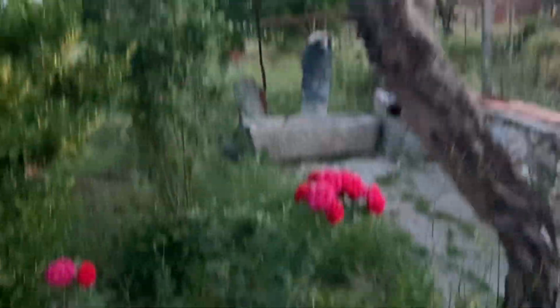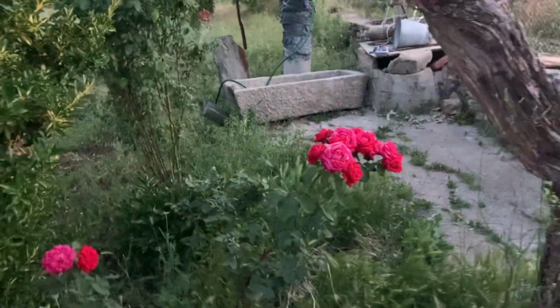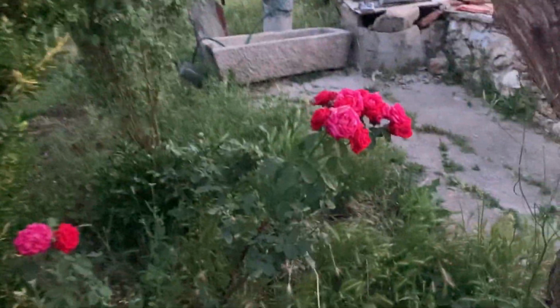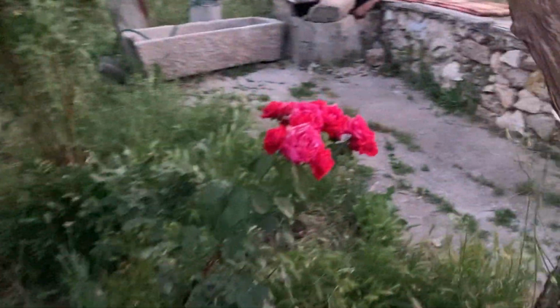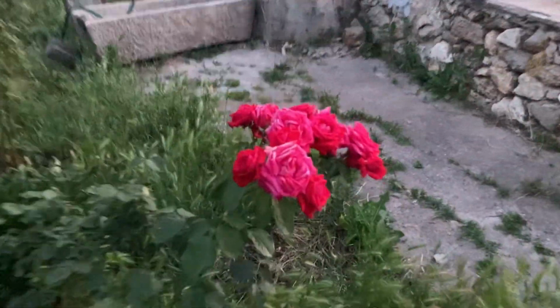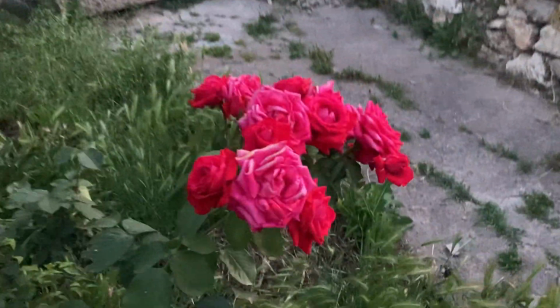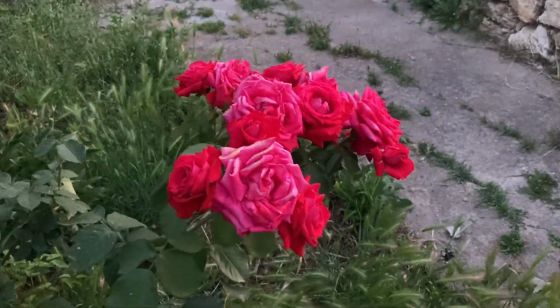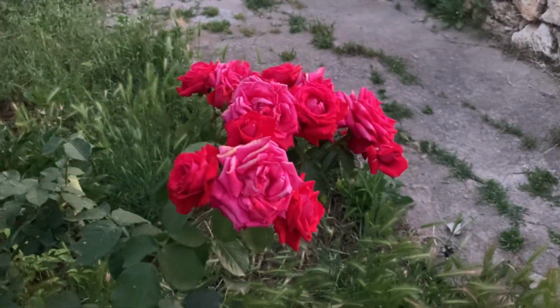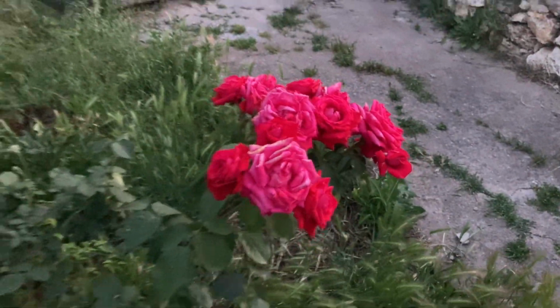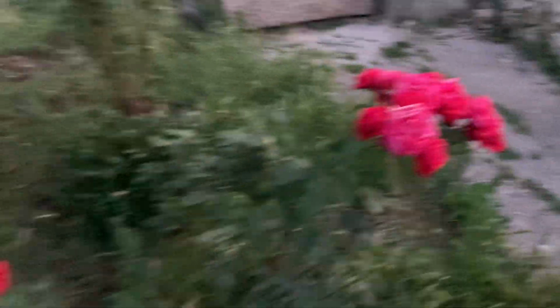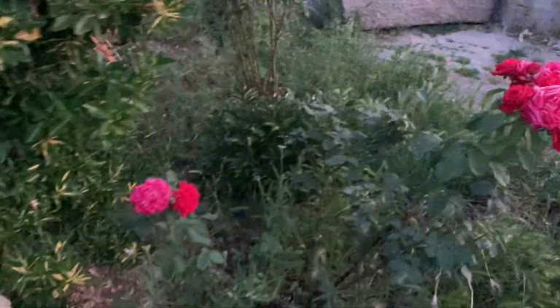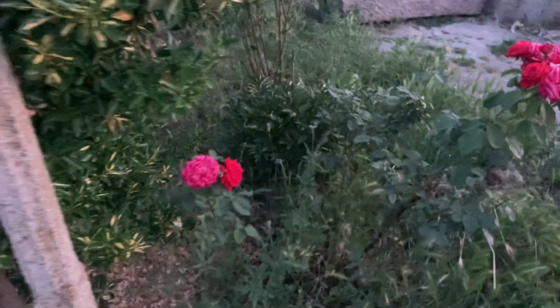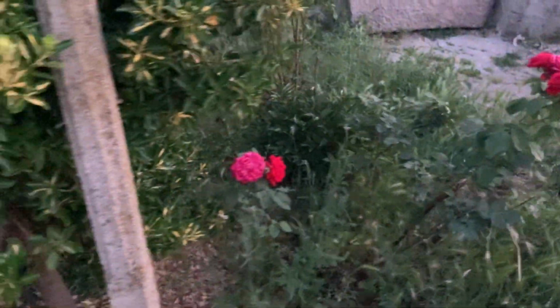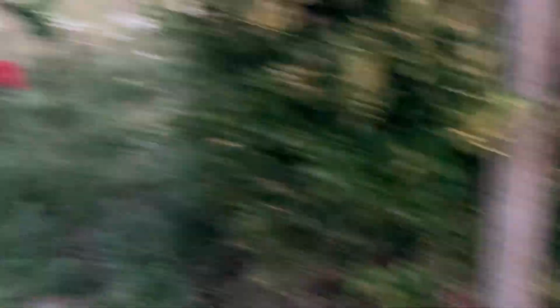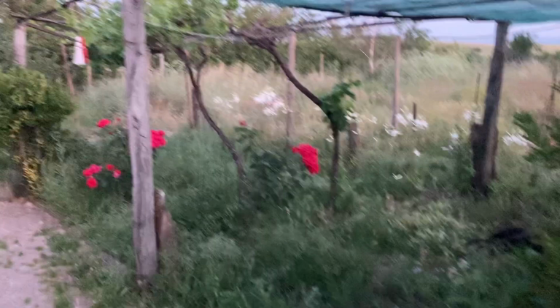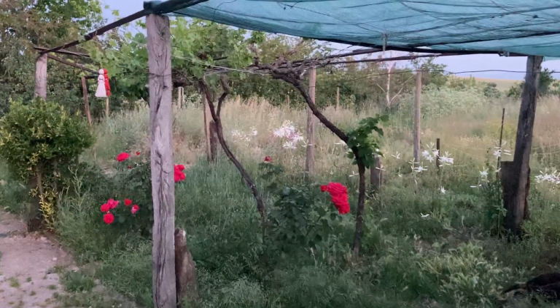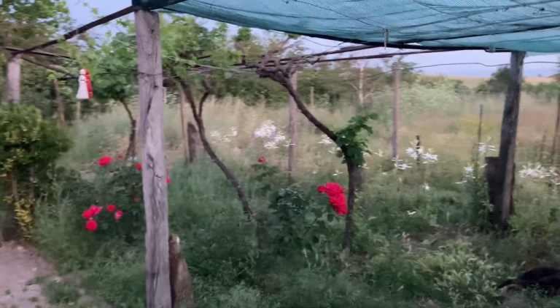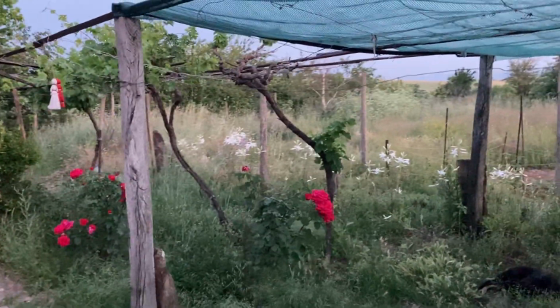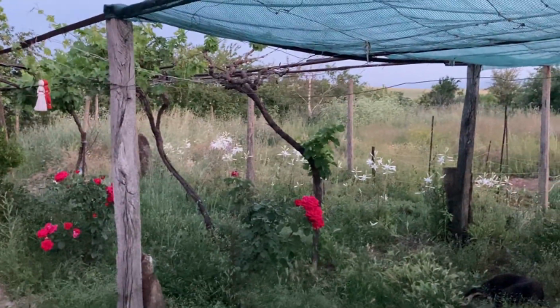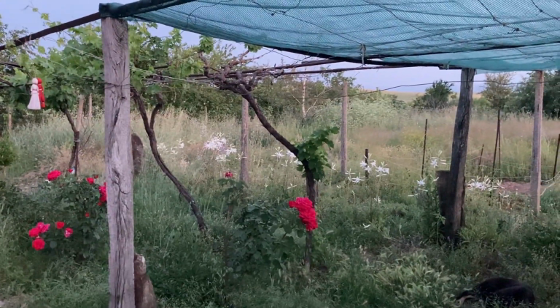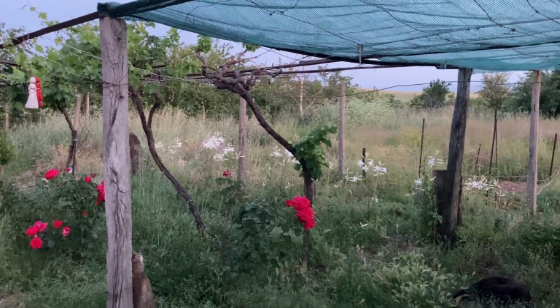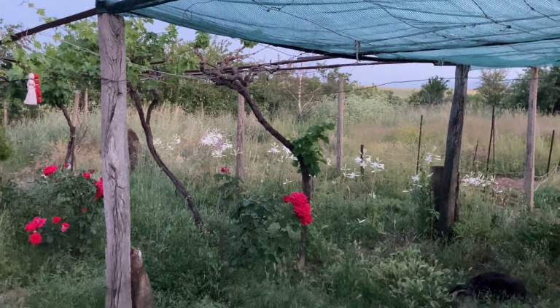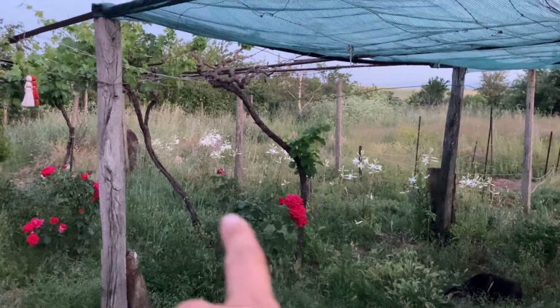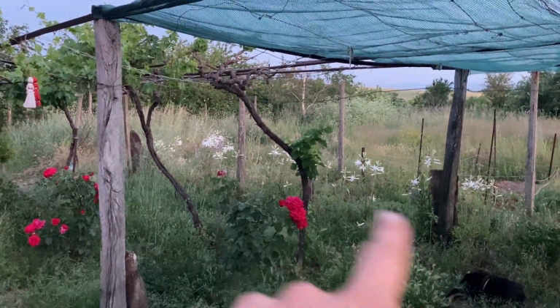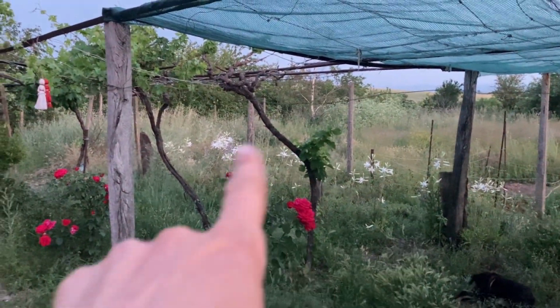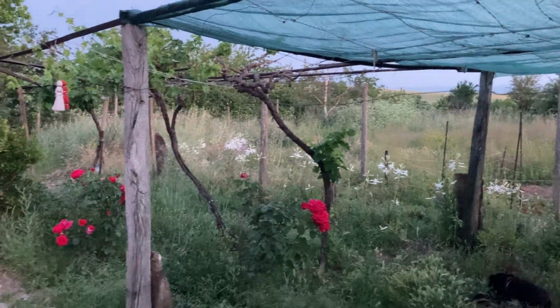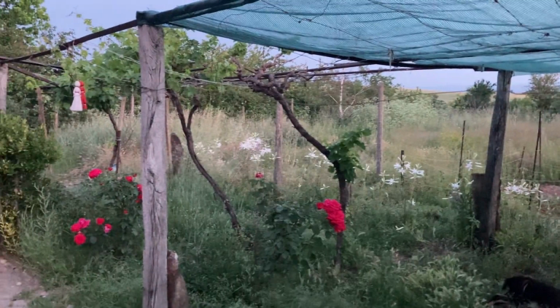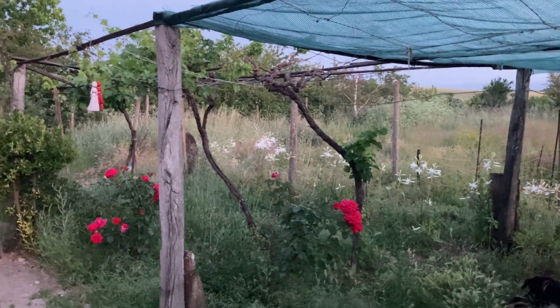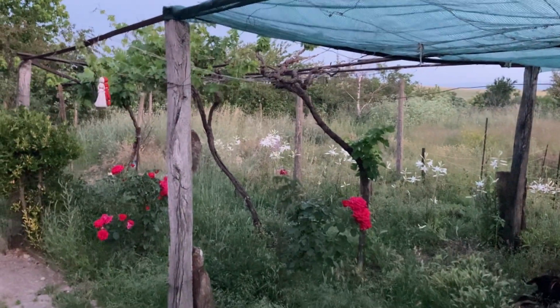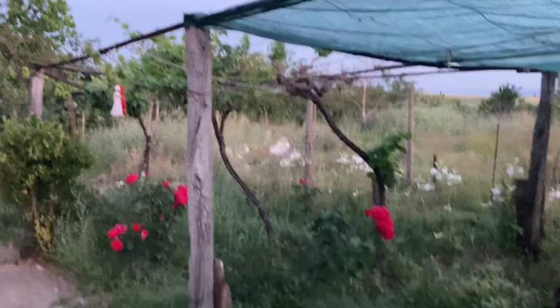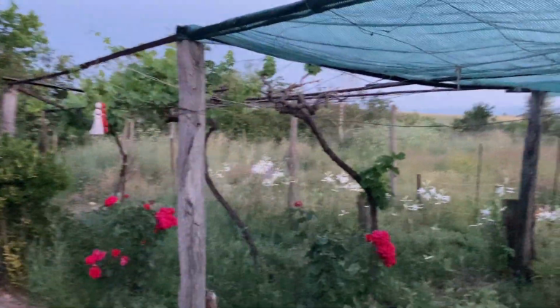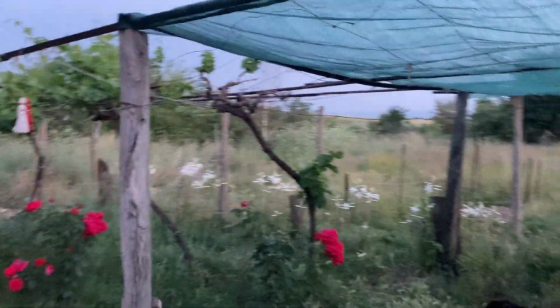Look at these pretty roses, oh my gosh, so beautiful! Little bouquets in the garden. Those are the white lilies back there, beautiful red roses — just stunning, so nice.